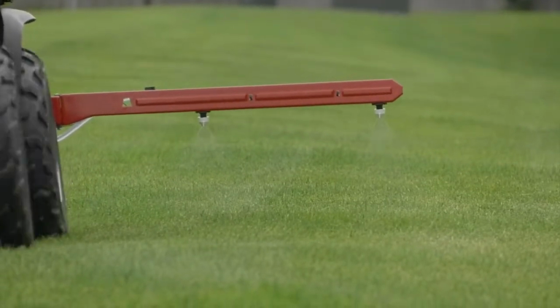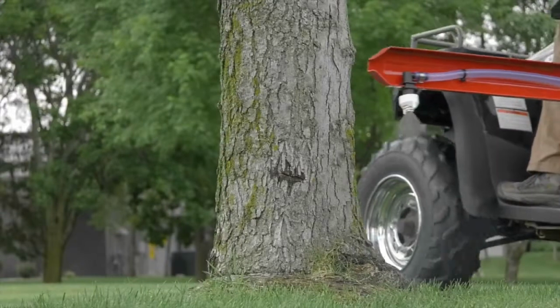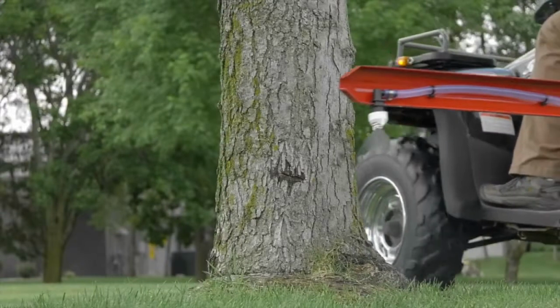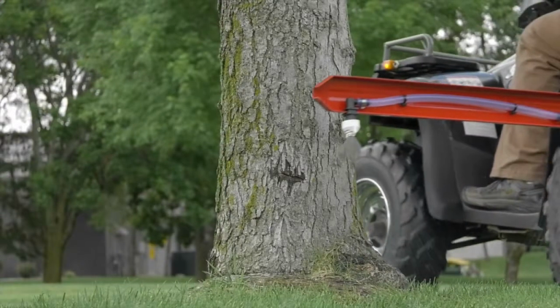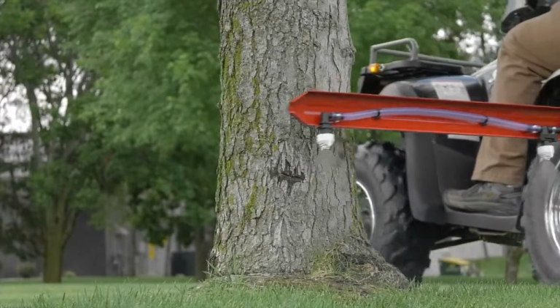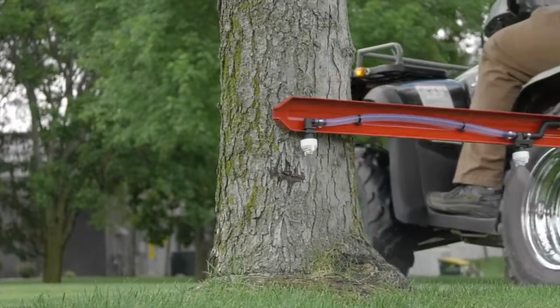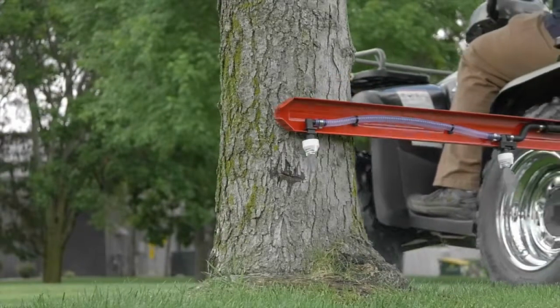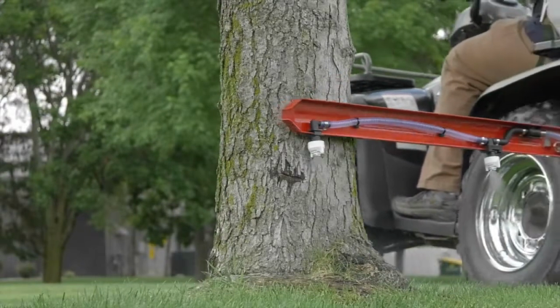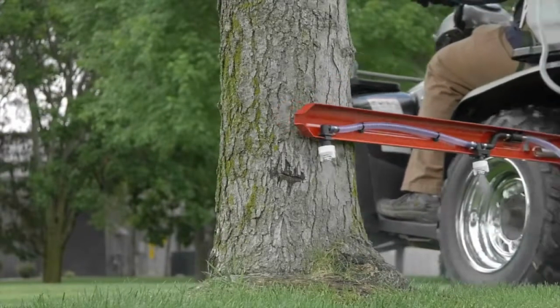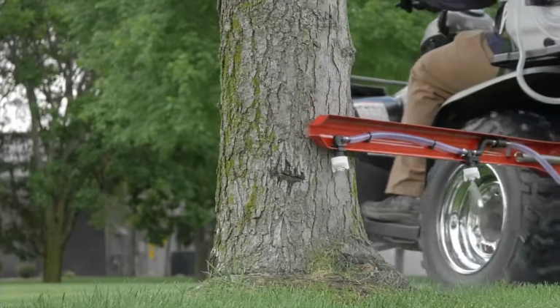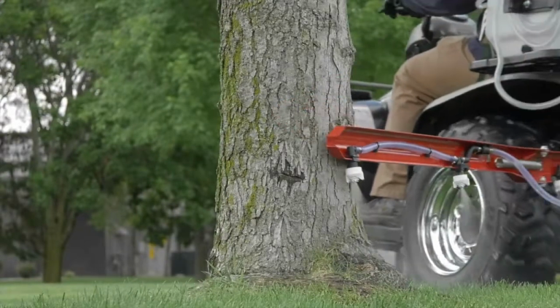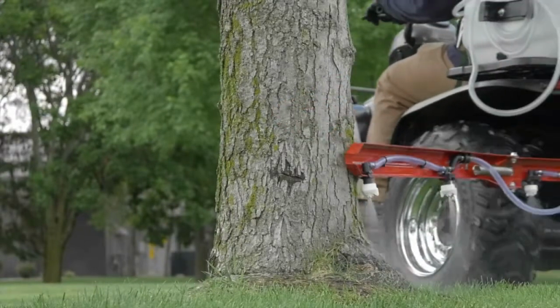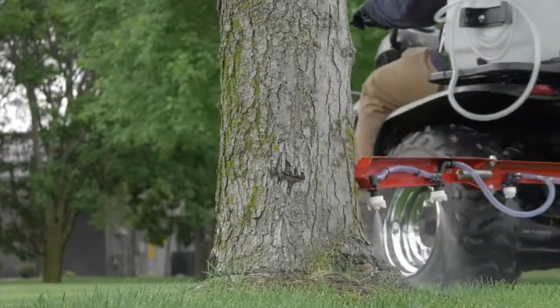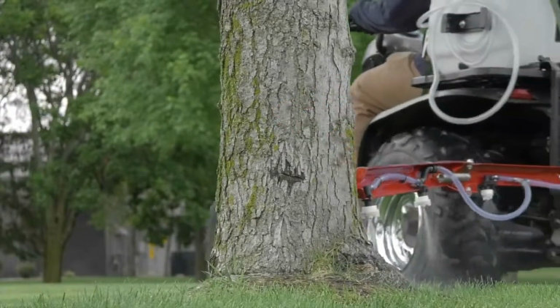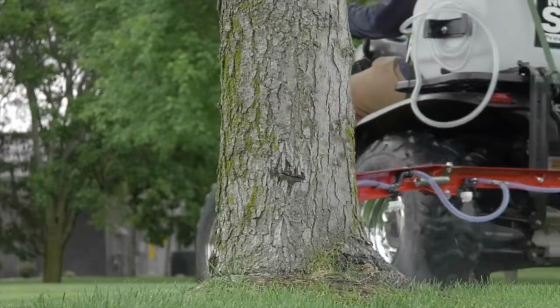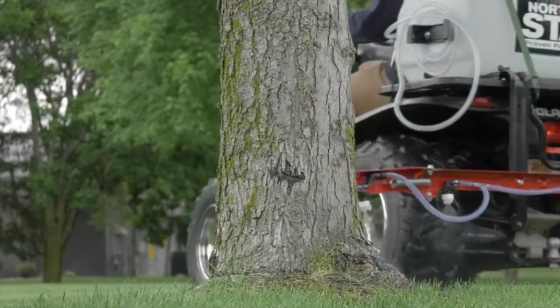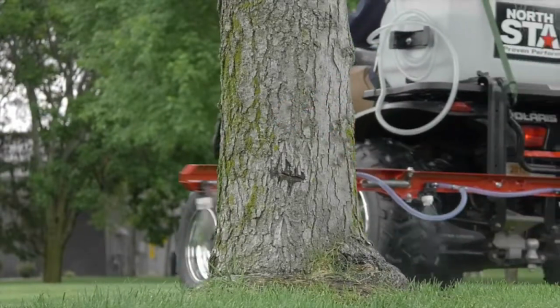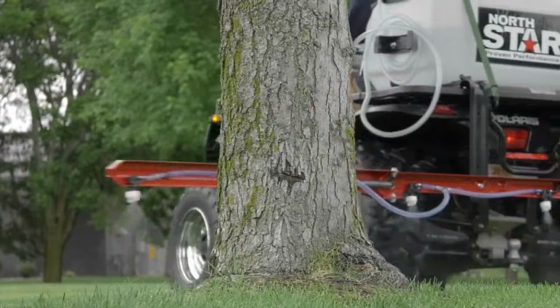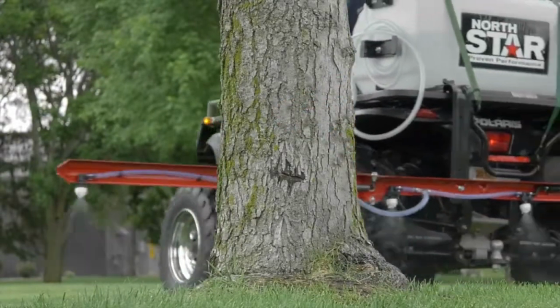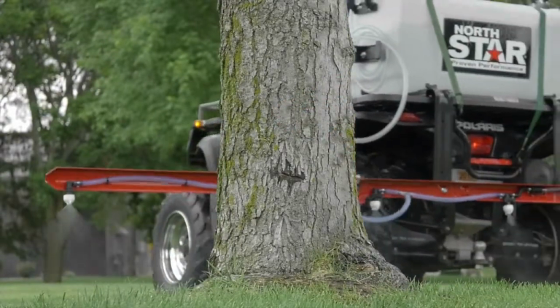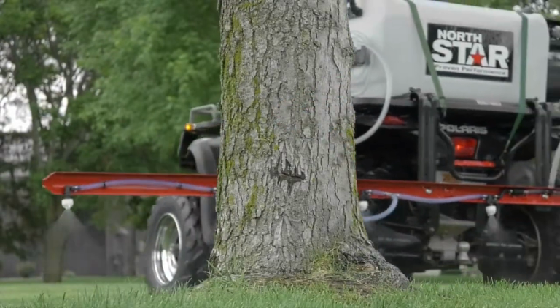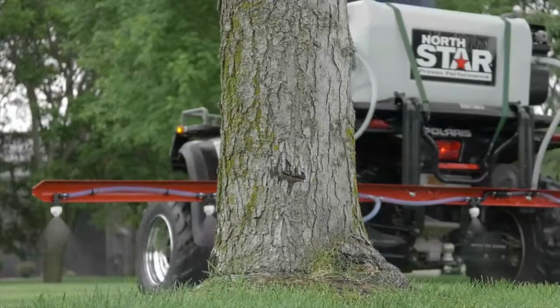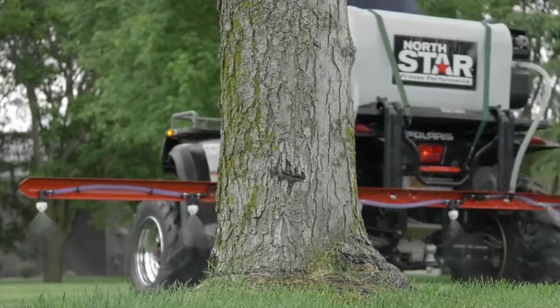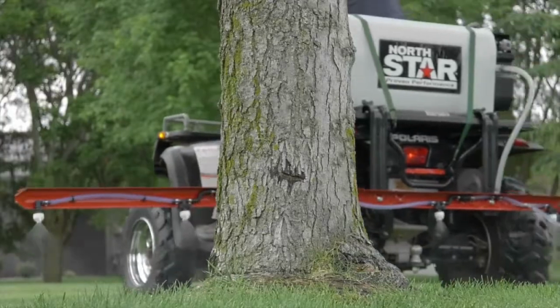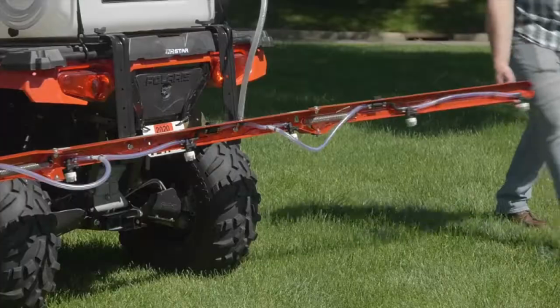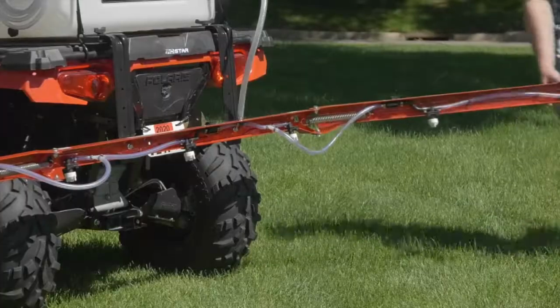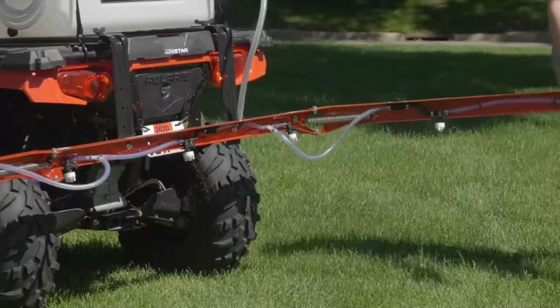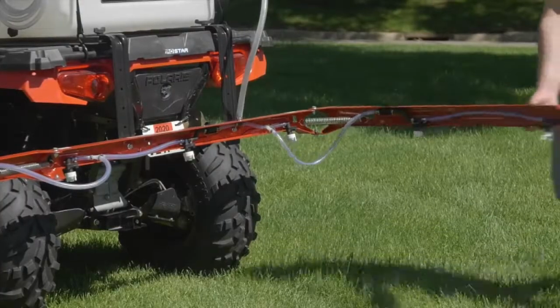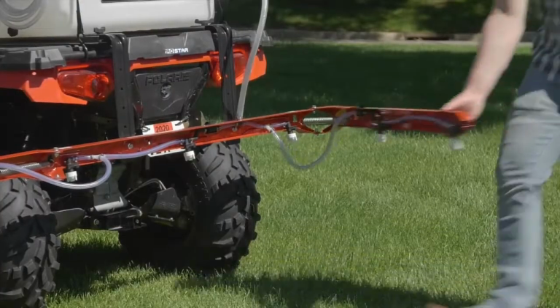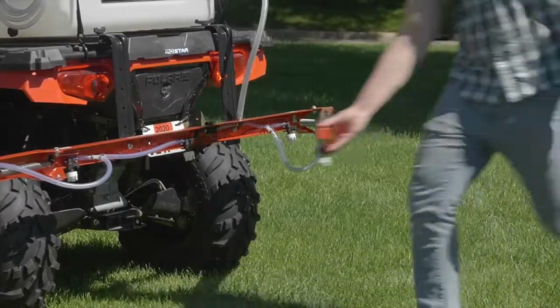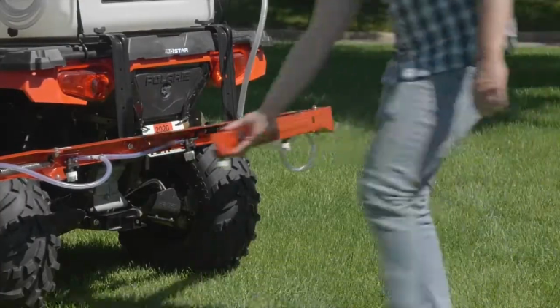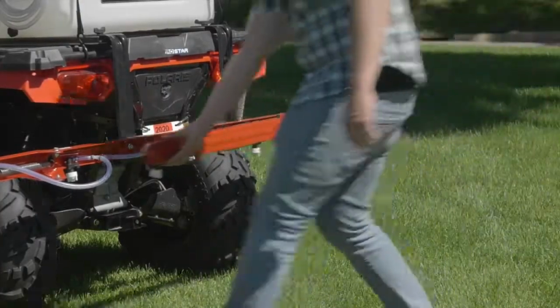Get long life from the spring-loaded breakaway boom arms that deflect when struck and easily fold for storage.